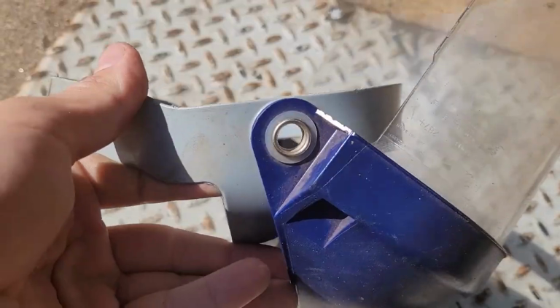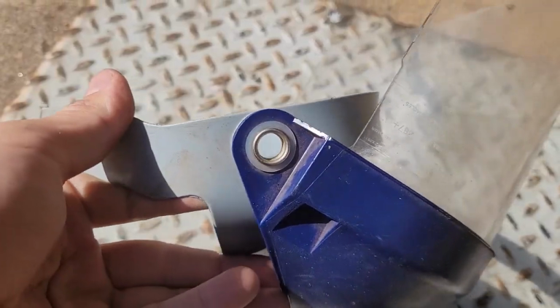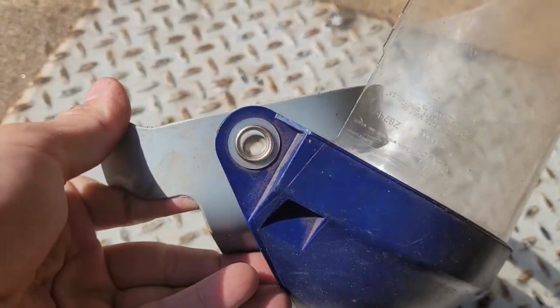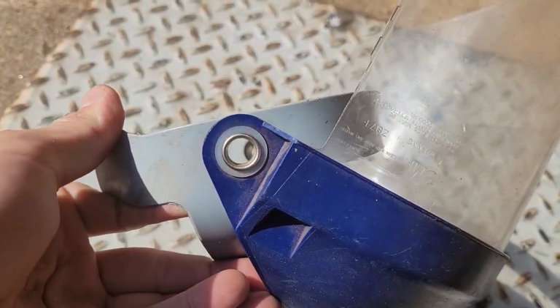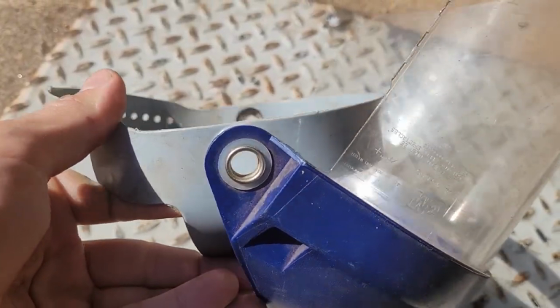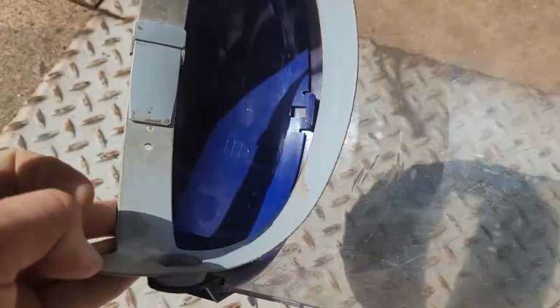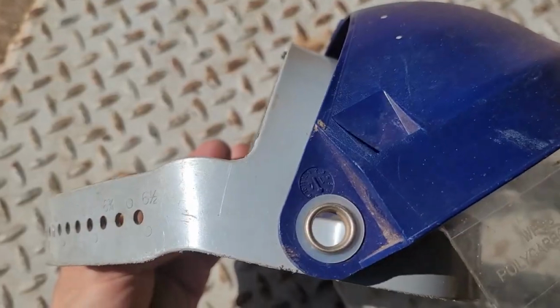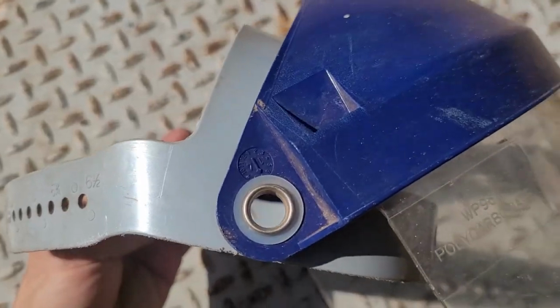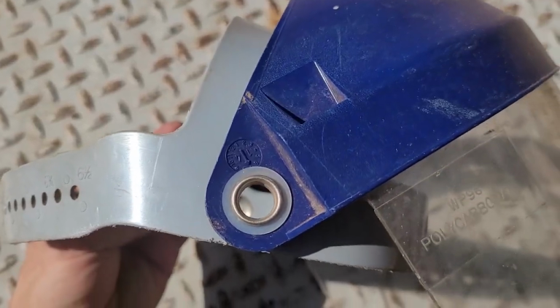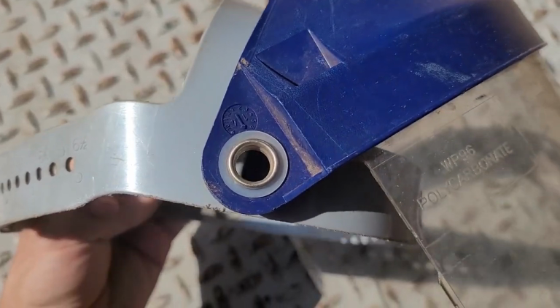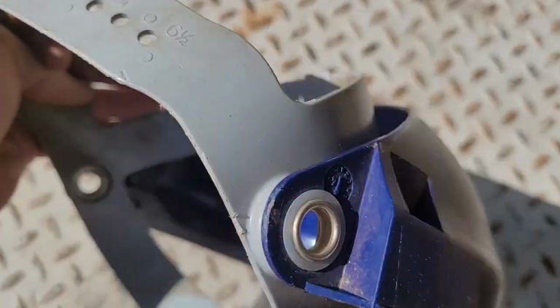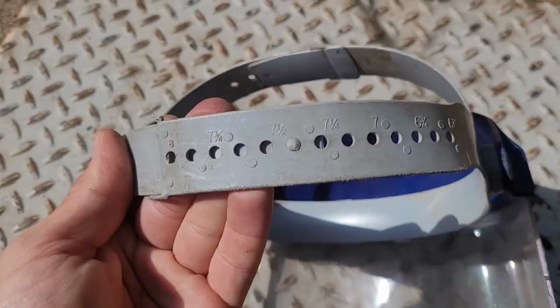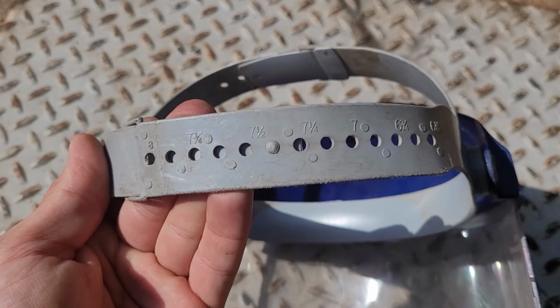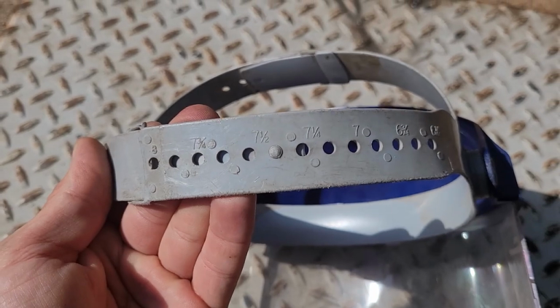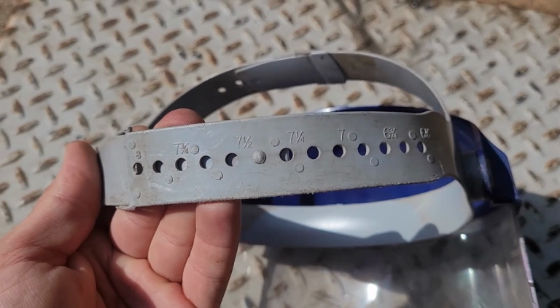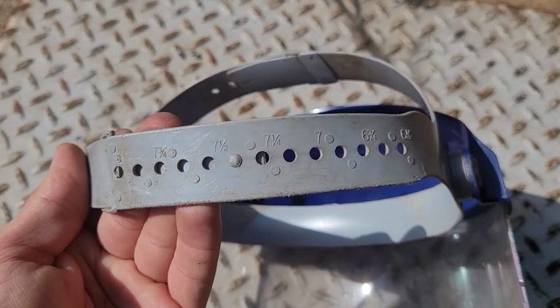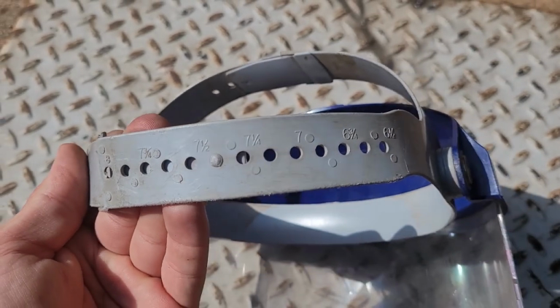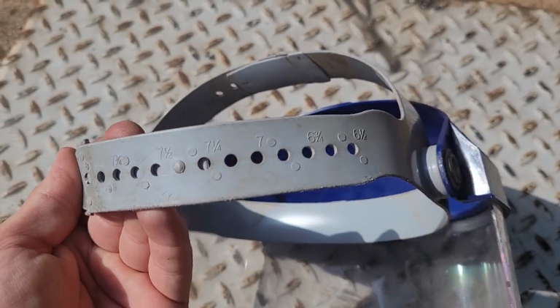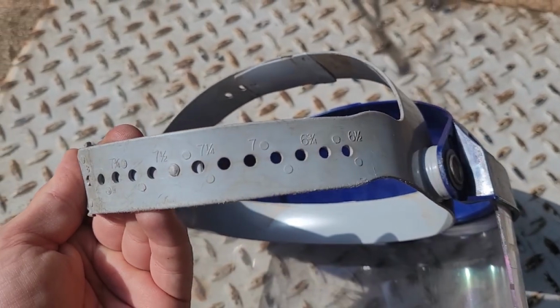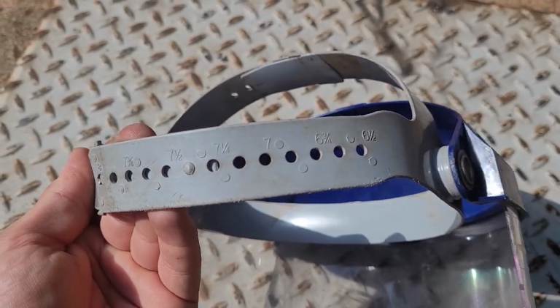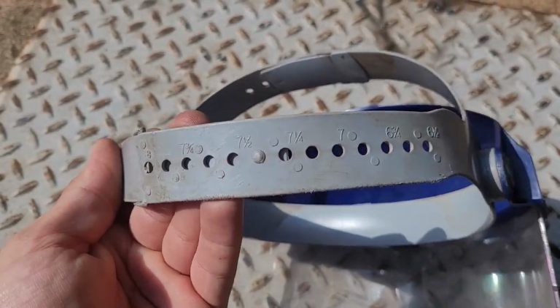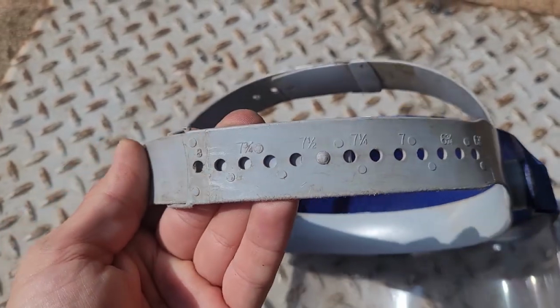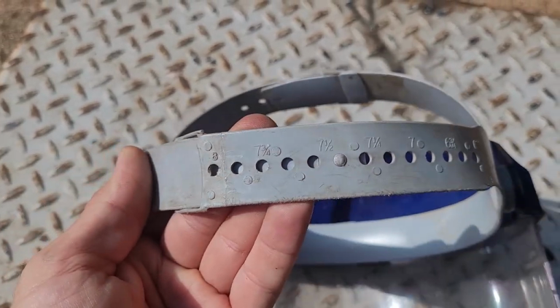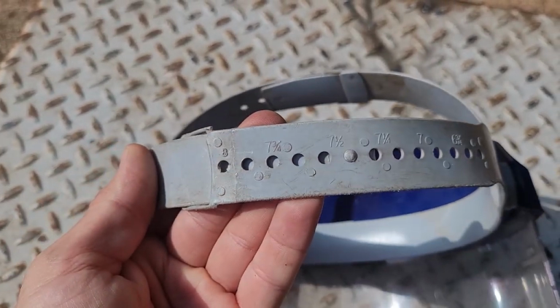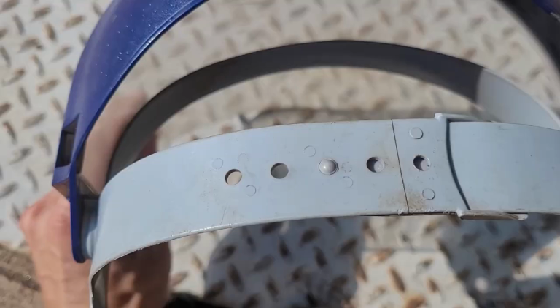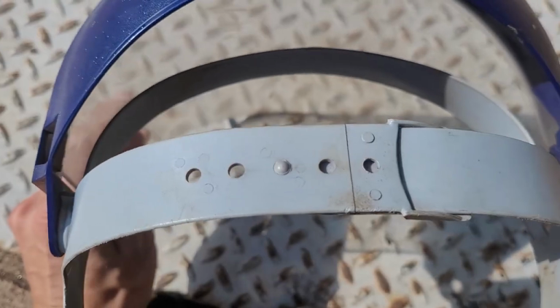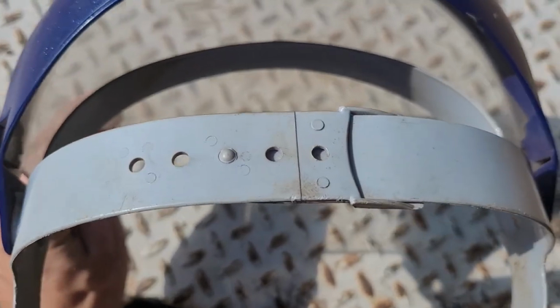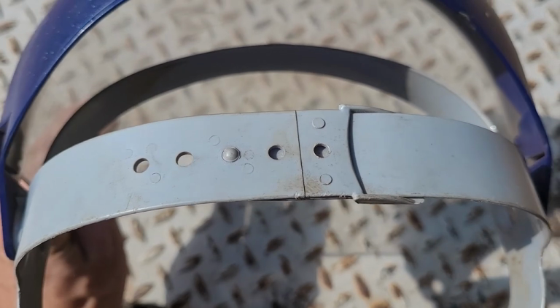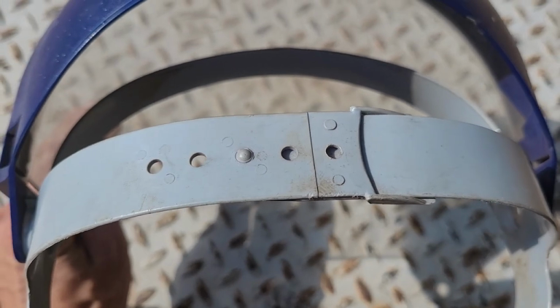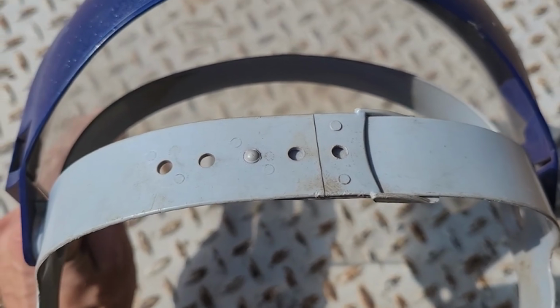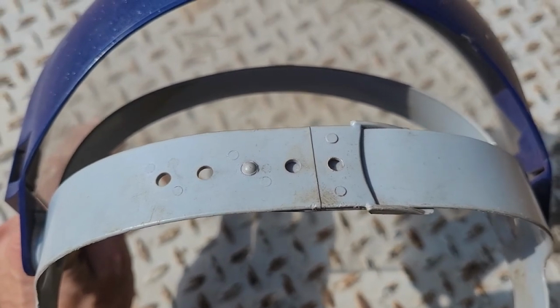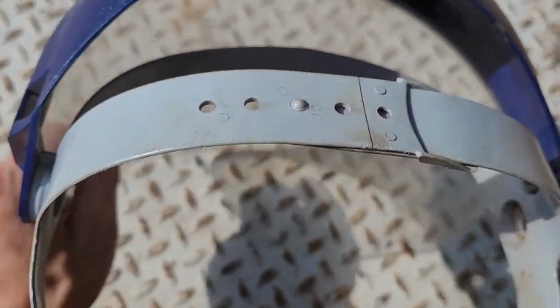It's got these pivot pins right here on both sides. And then it's got these adjustments on the strap back here from 6.5 all the way to 8. It's got top adjustments too, but I normally just leave that alone.